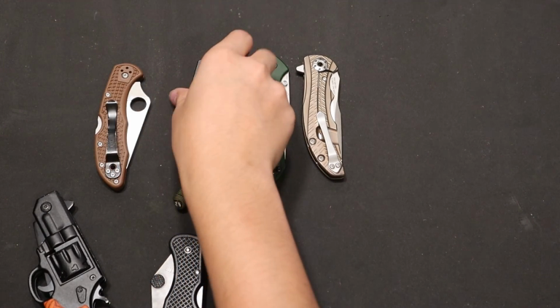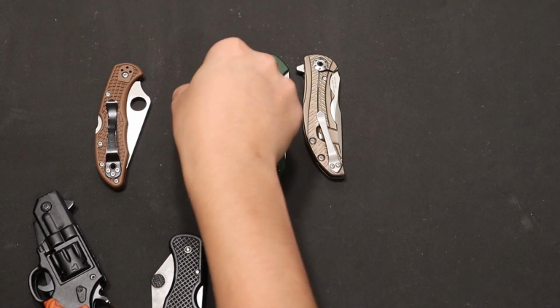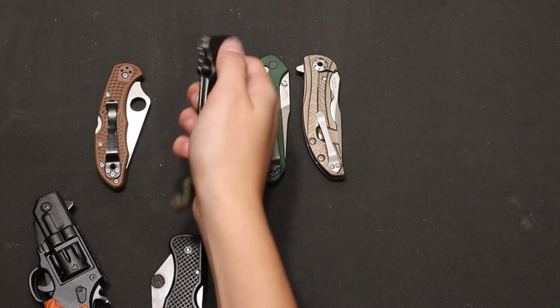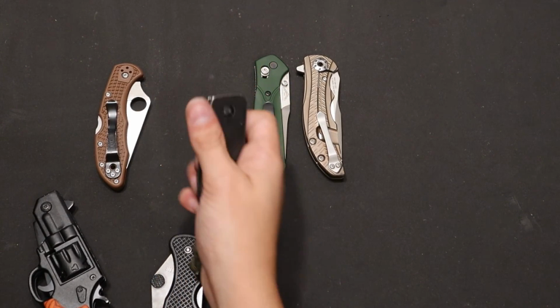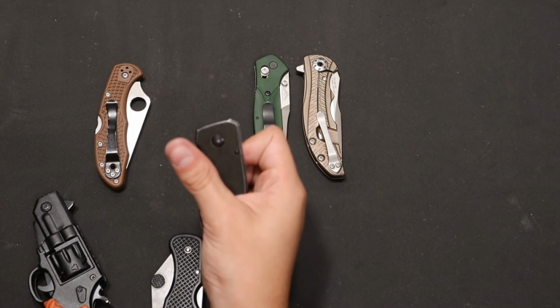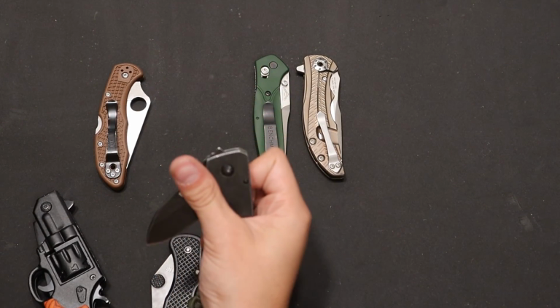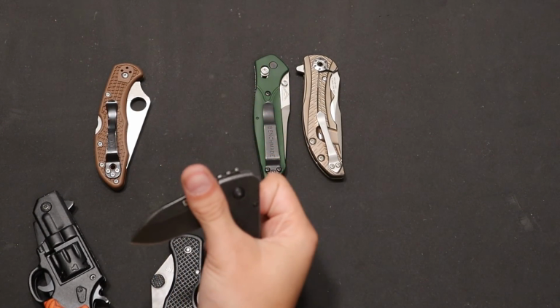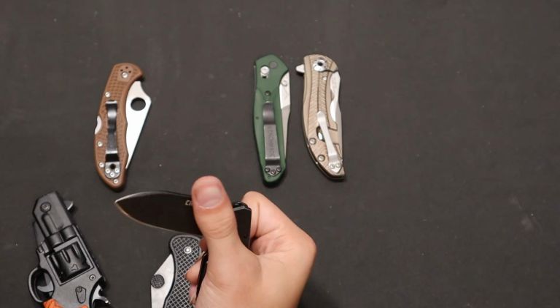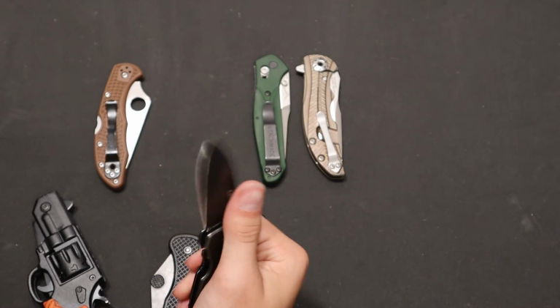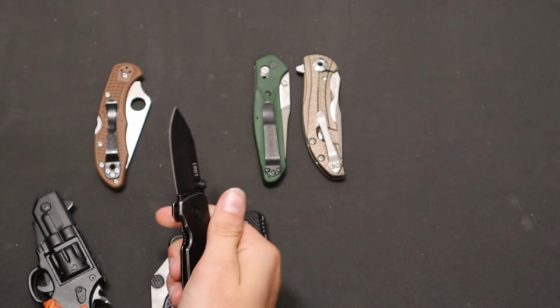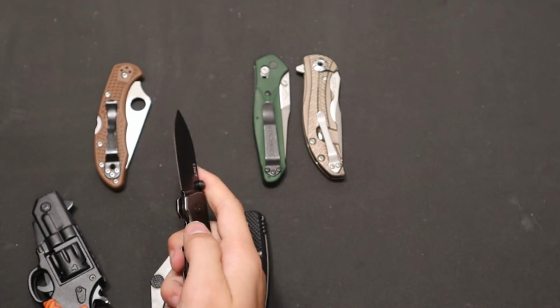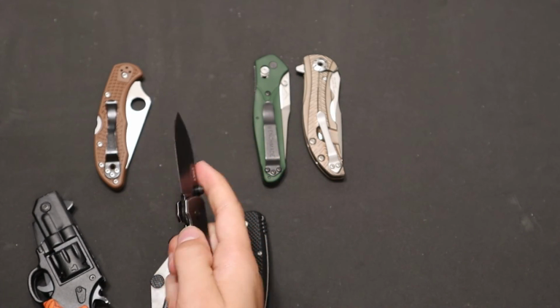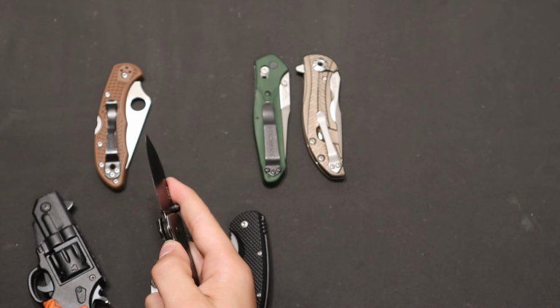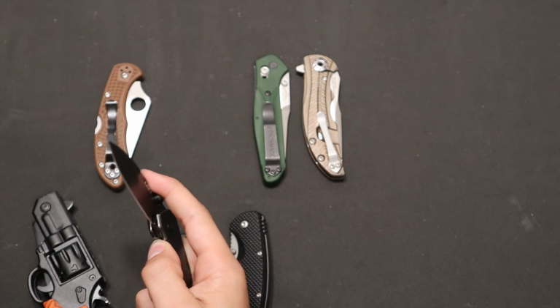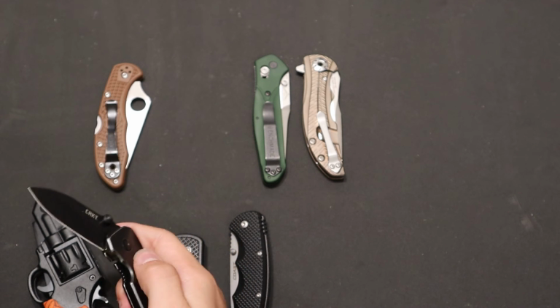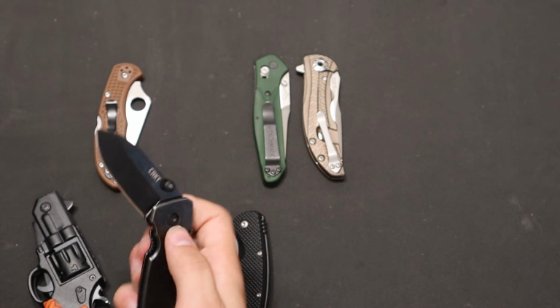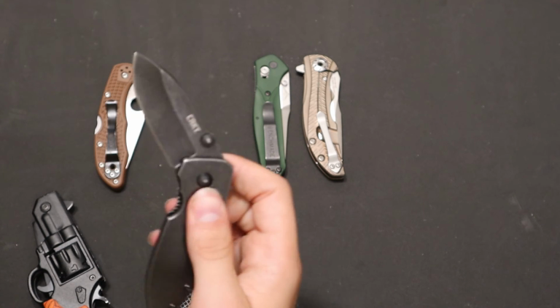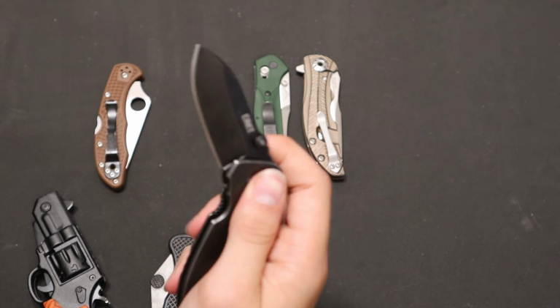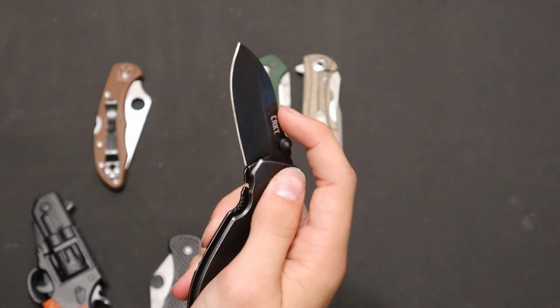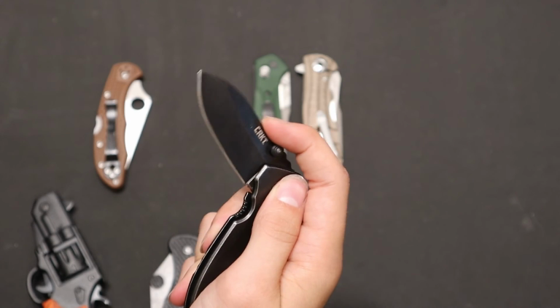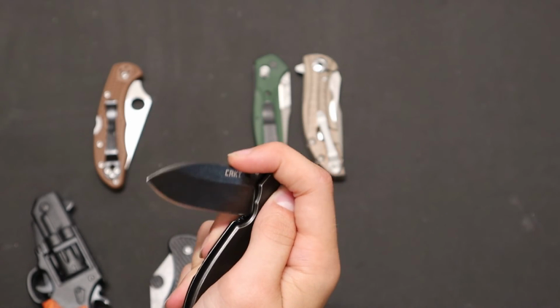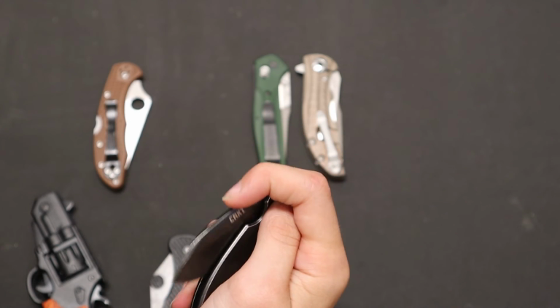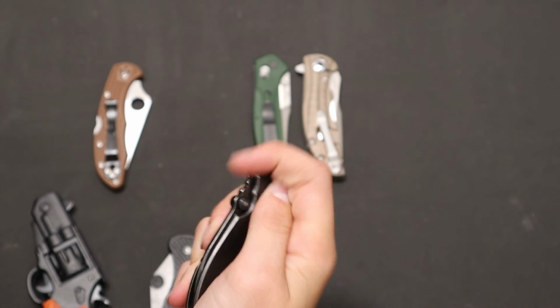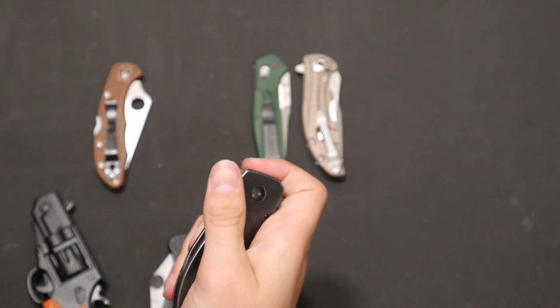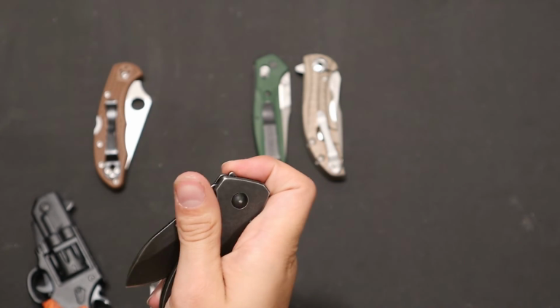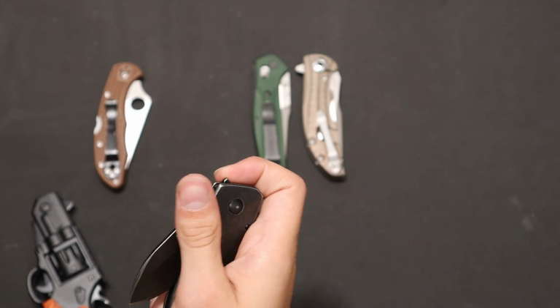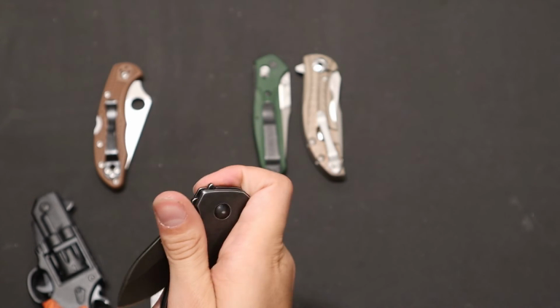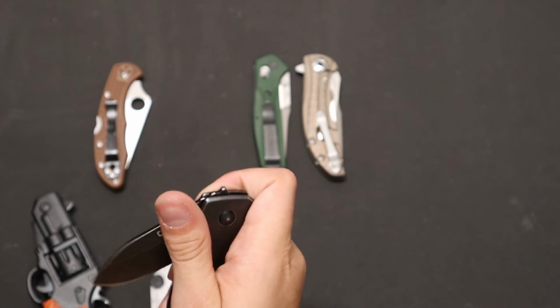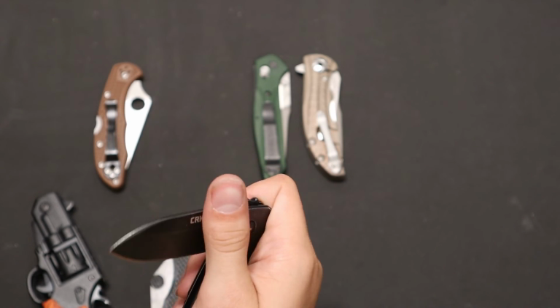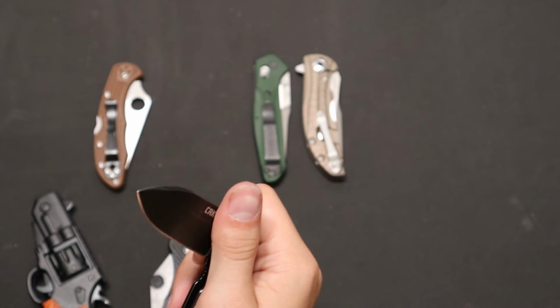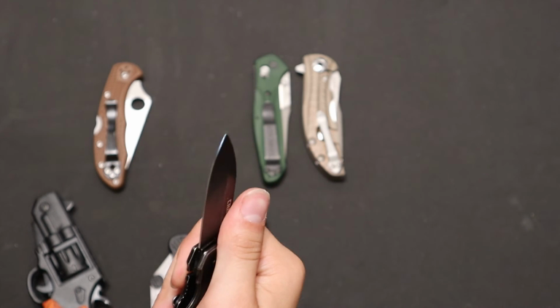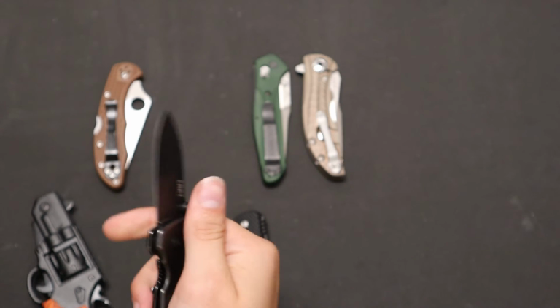Then you get knives like this which are alright, nothing special. It's kind of like it's on Teflon, so it's like stick-slip, stick-slip.